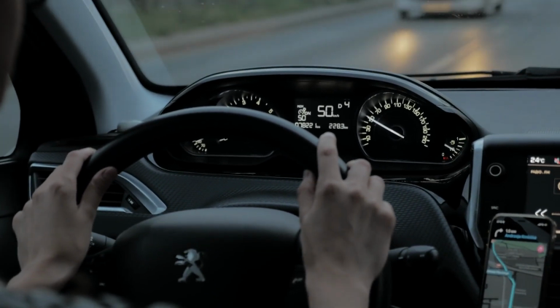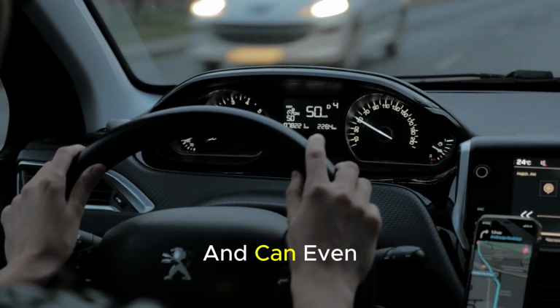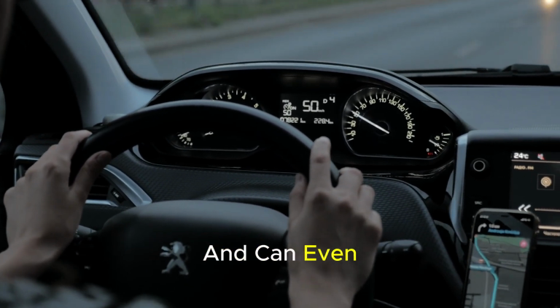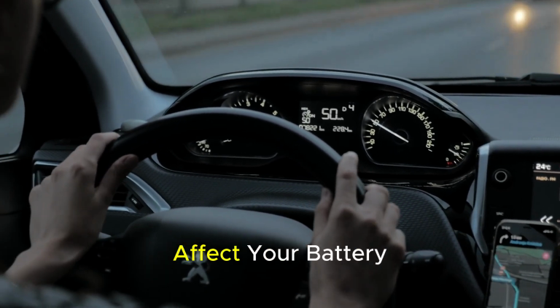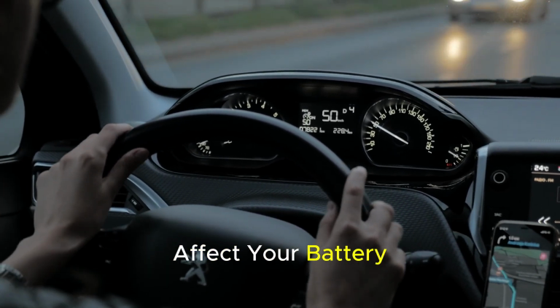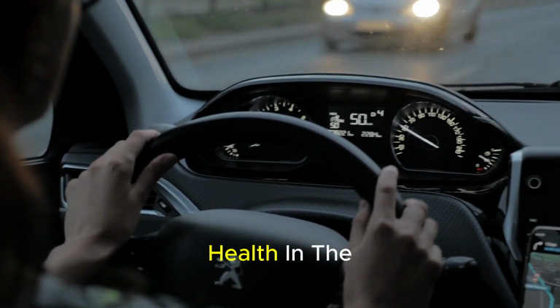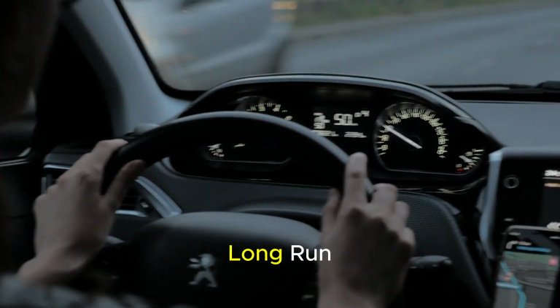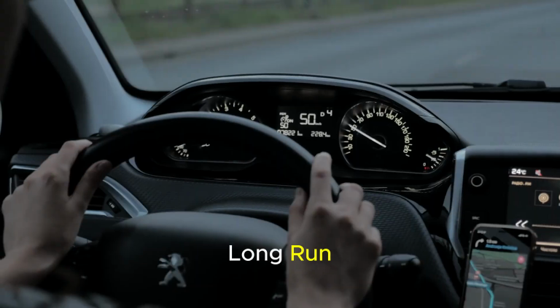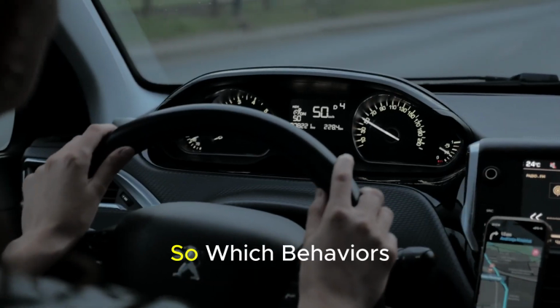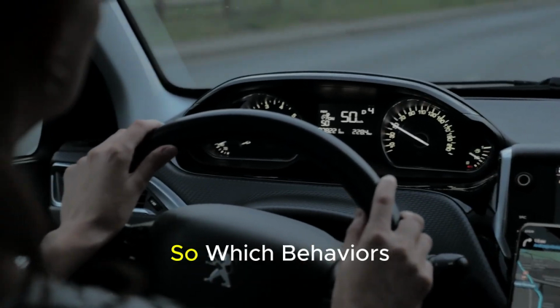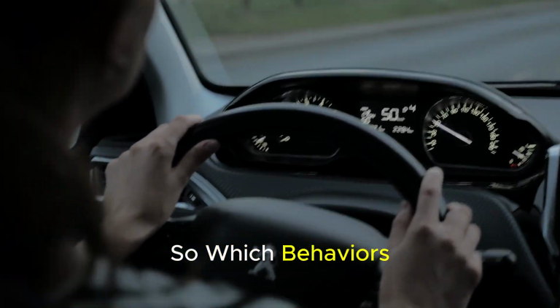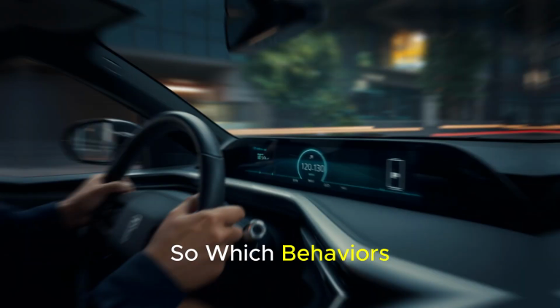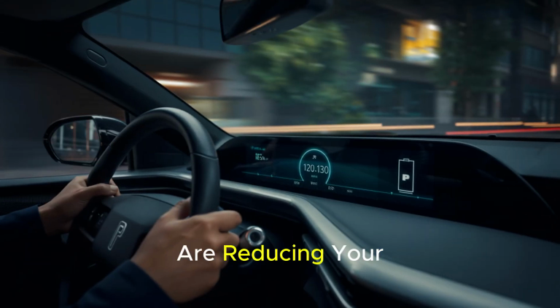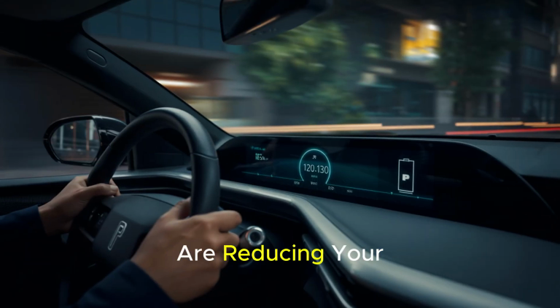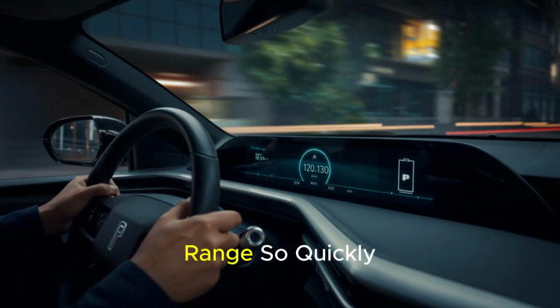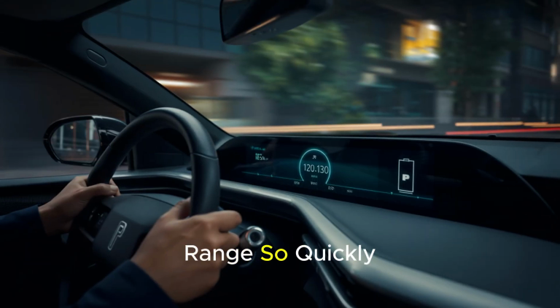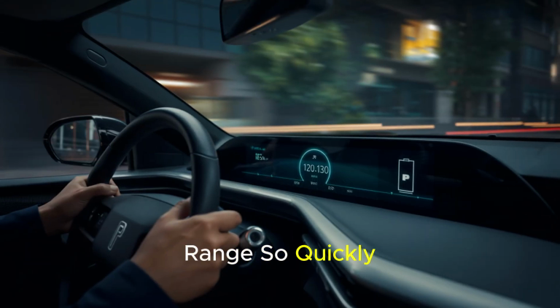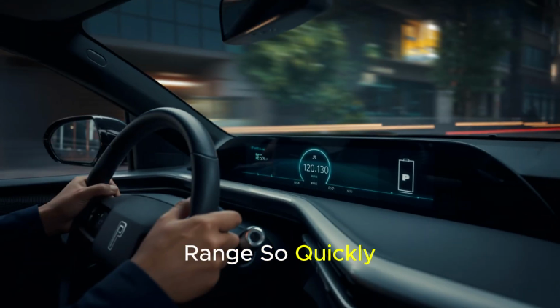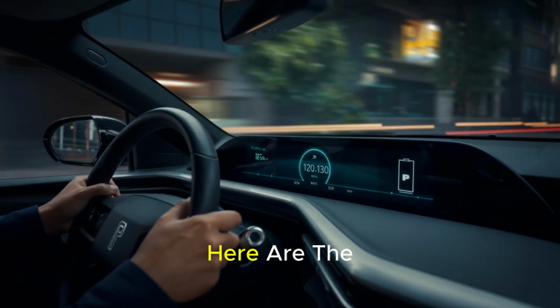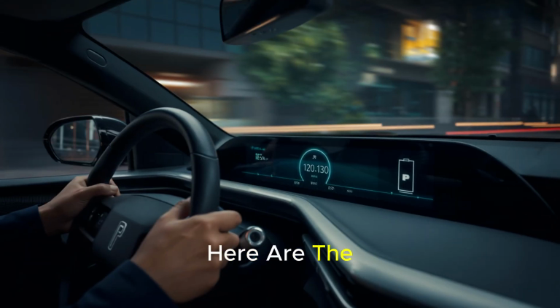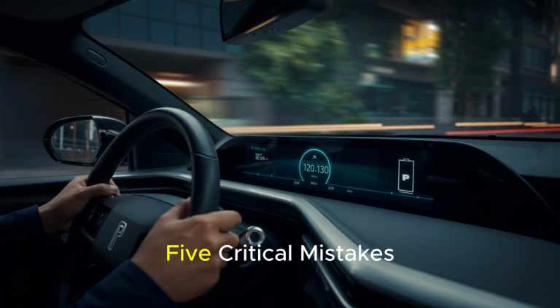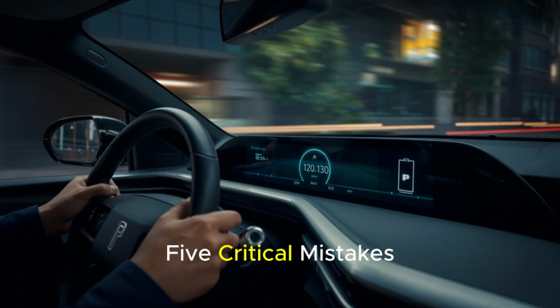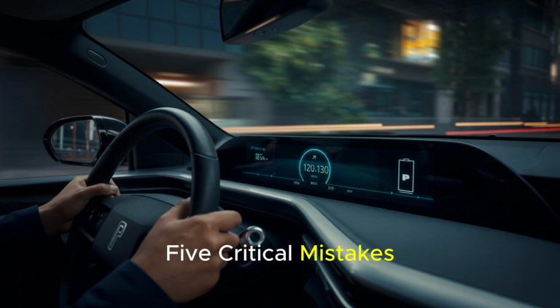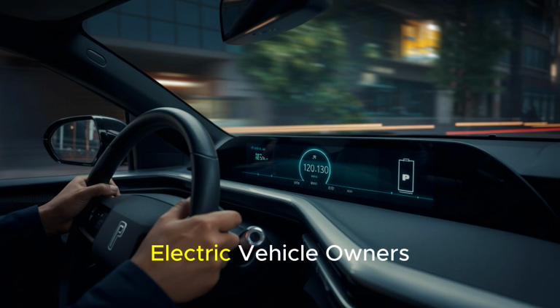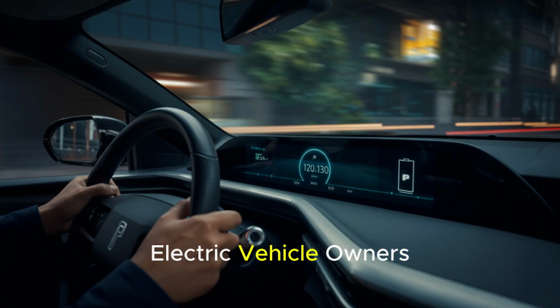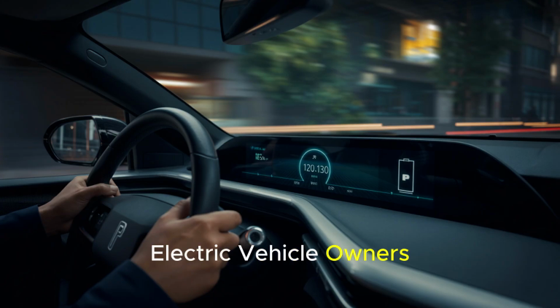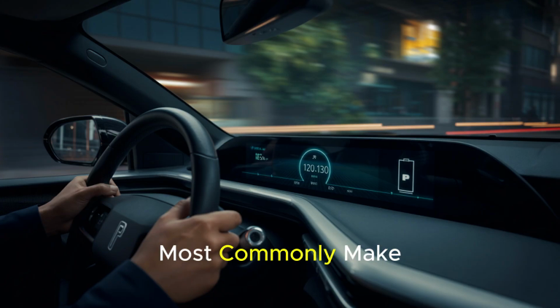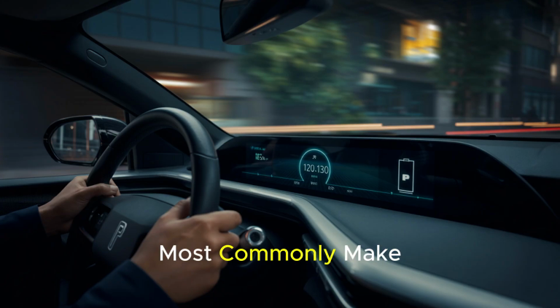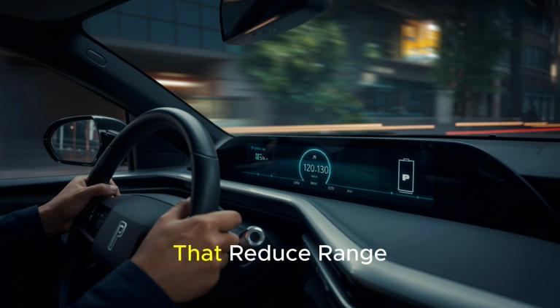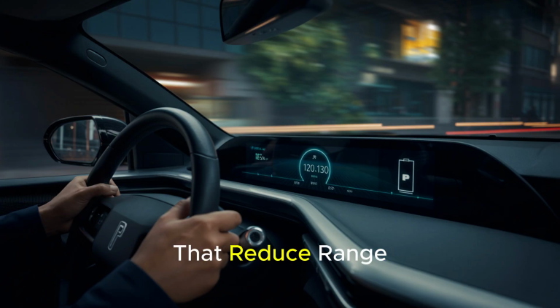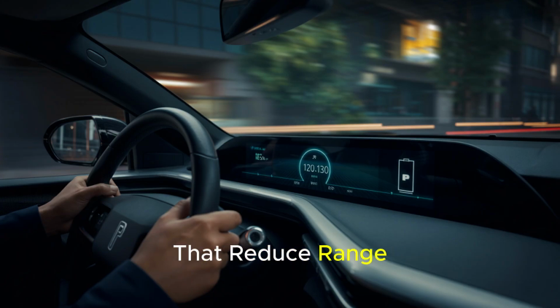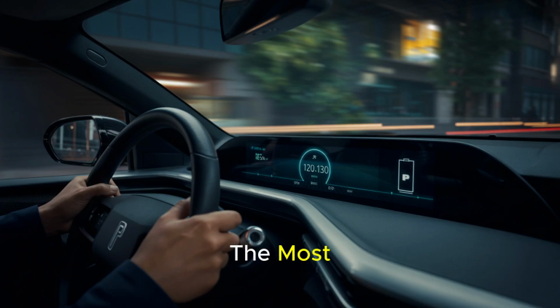These mistakes can even affect your battery health in the long run. Which behaviors are reducing your range so quickly? Here are the 5 critical mistakes electric vehicle owners most commonly make that reduce range the most.